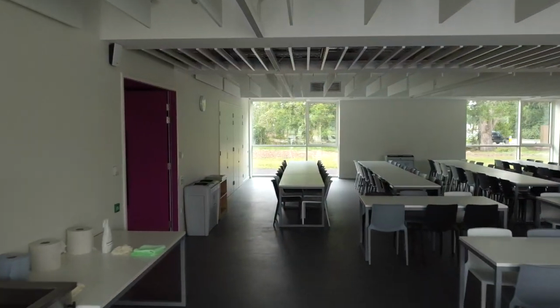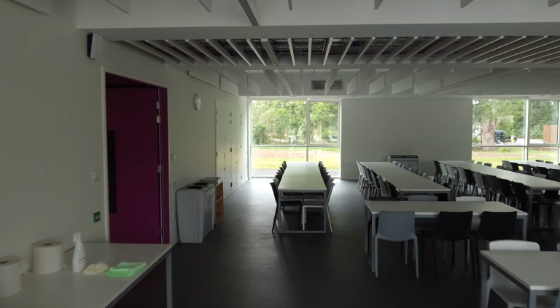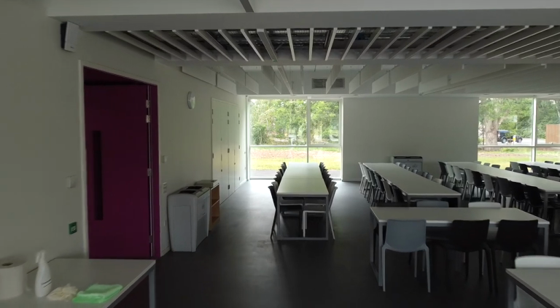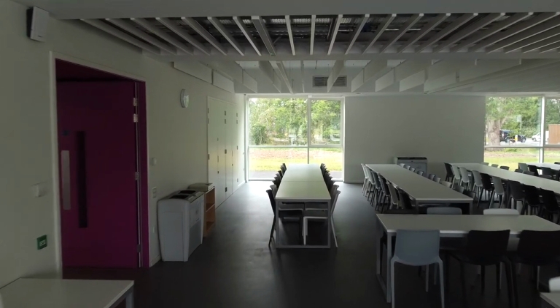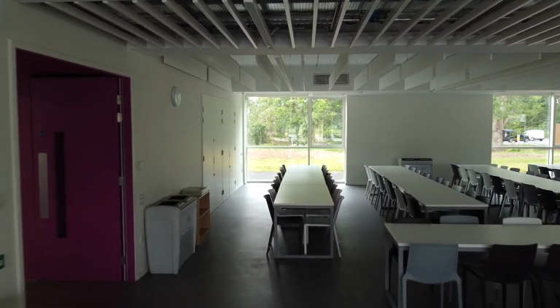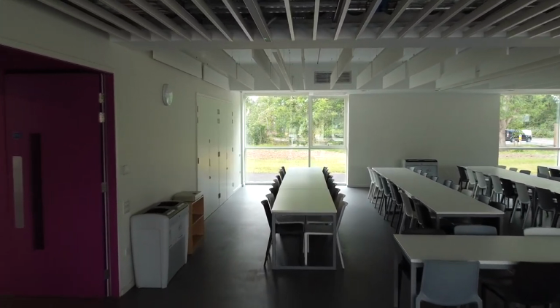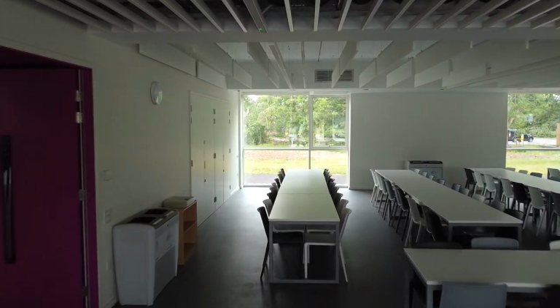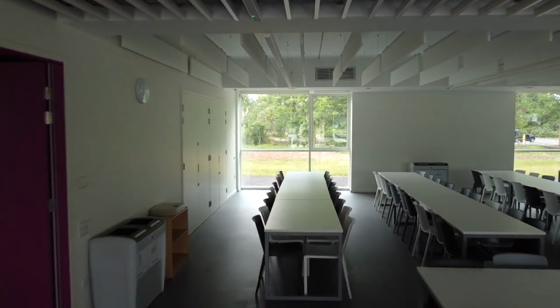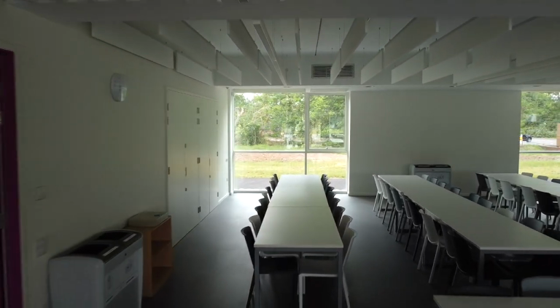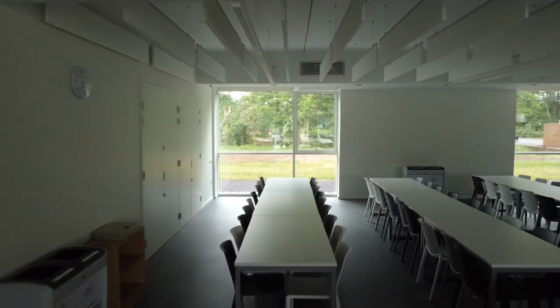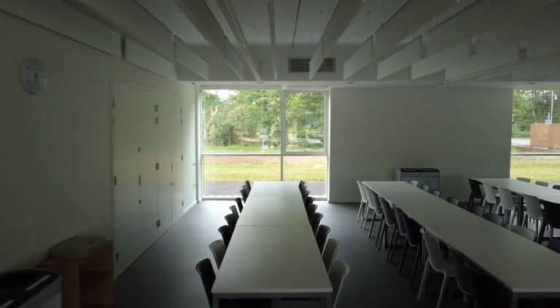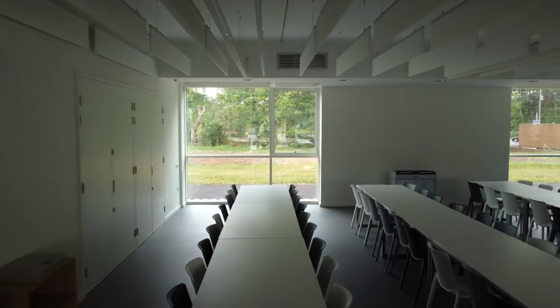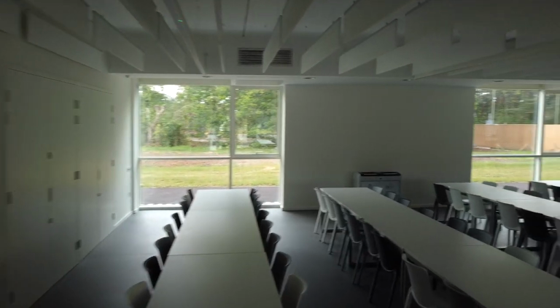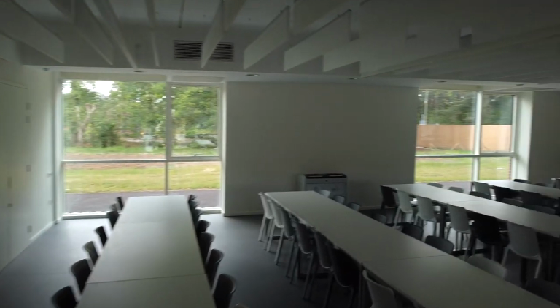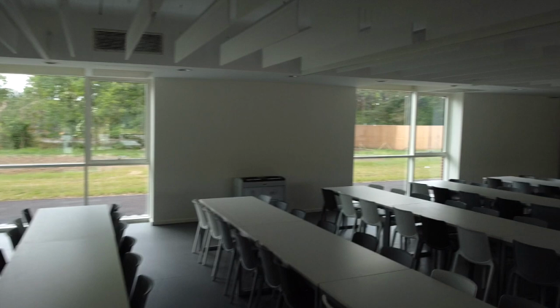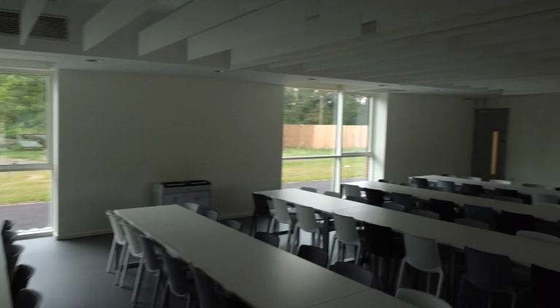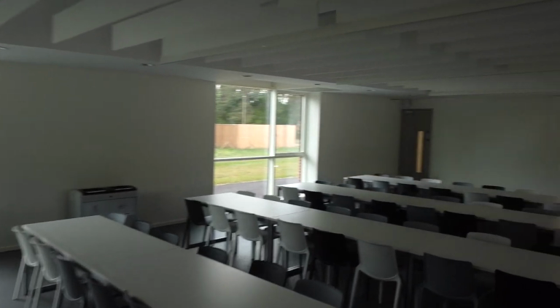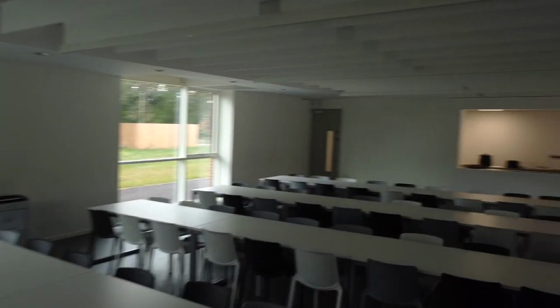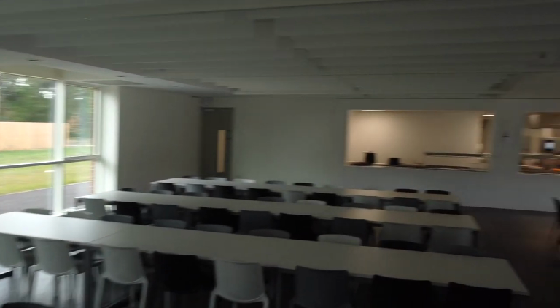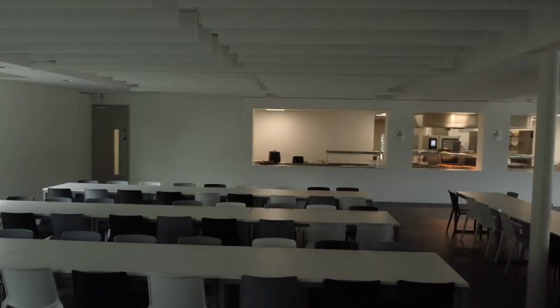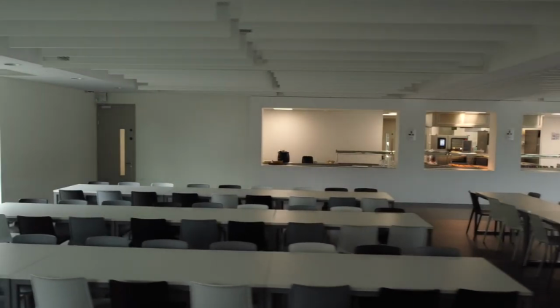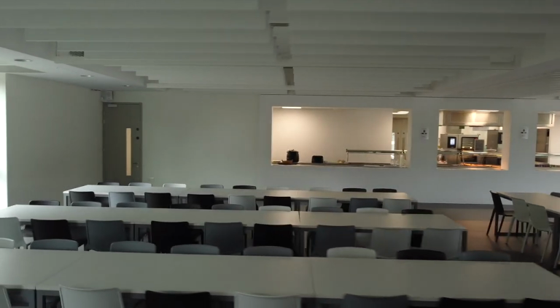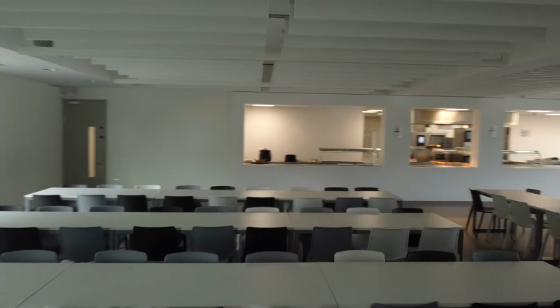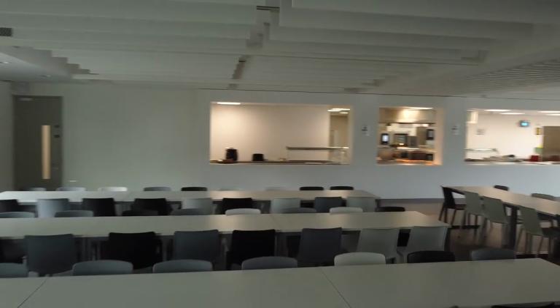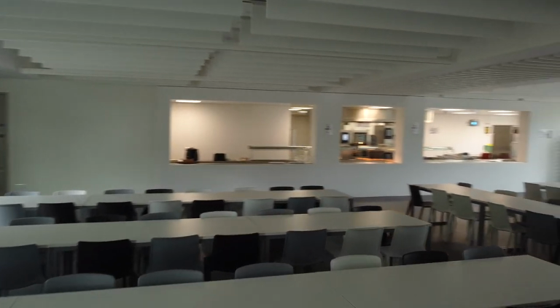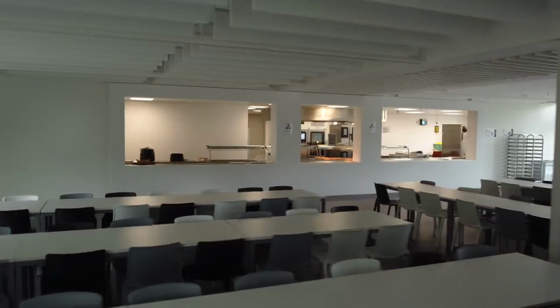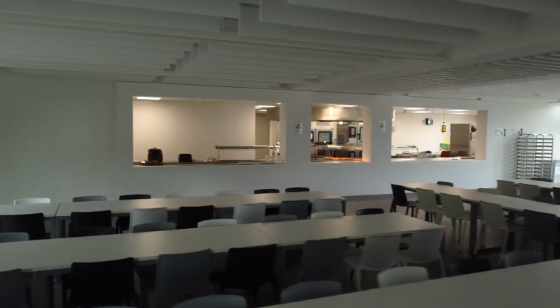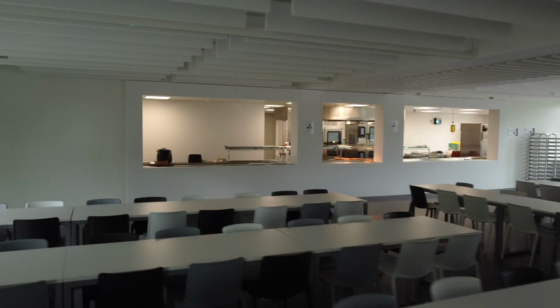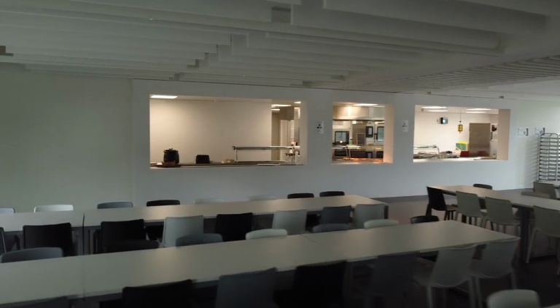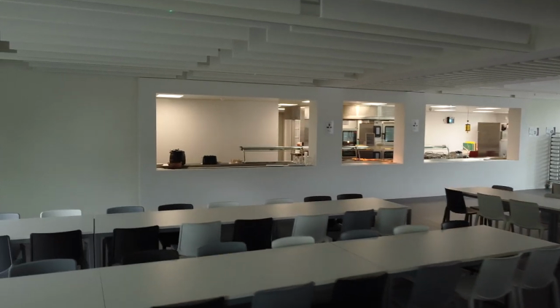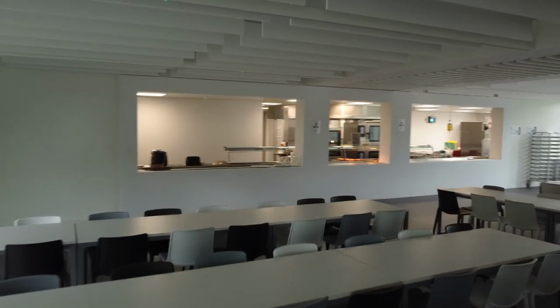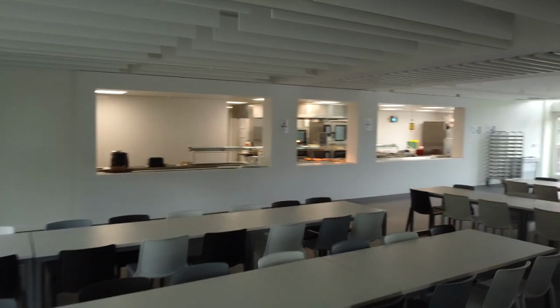We are in our dining hall now, which is open at break and lunch times. From the serving area, you can buy hot and cold food and drinks, and there's a different range of foods available each day for you to buy.